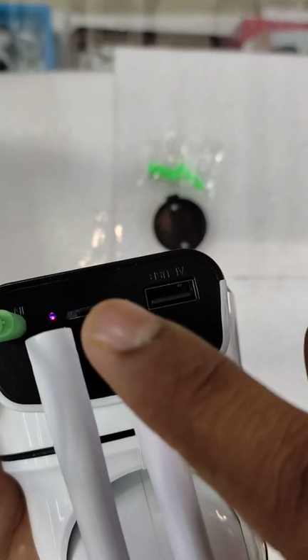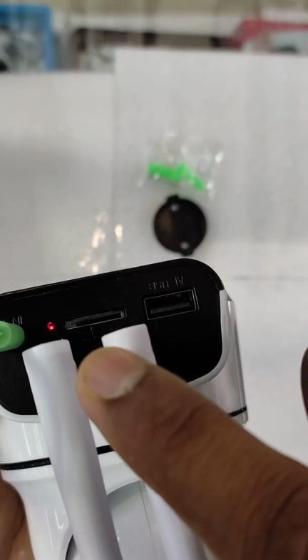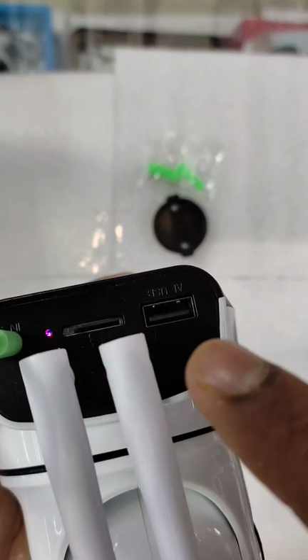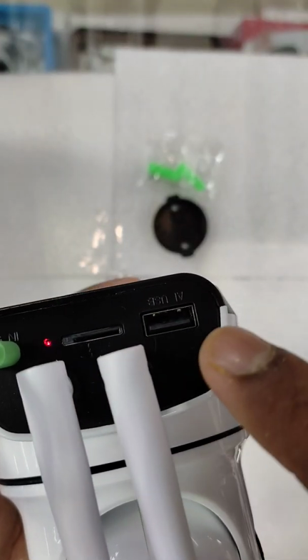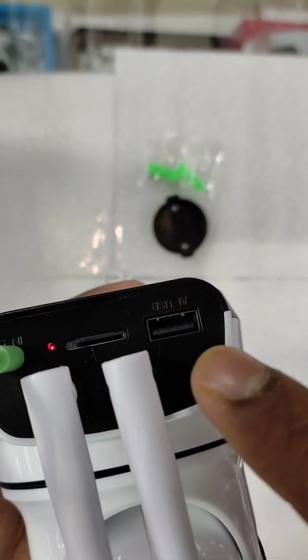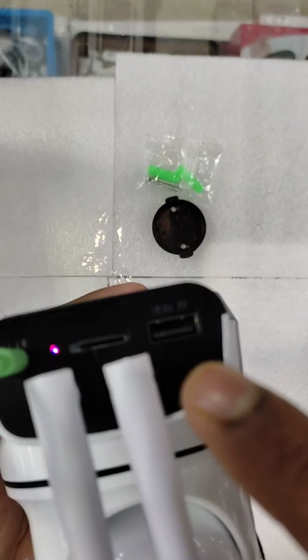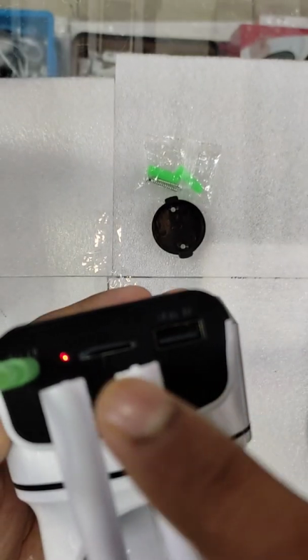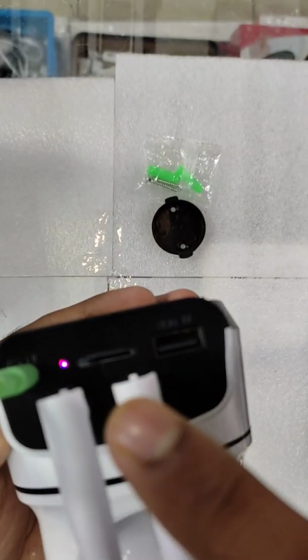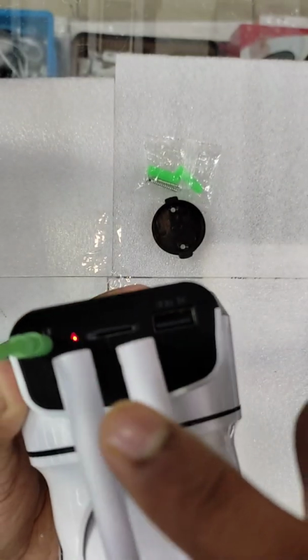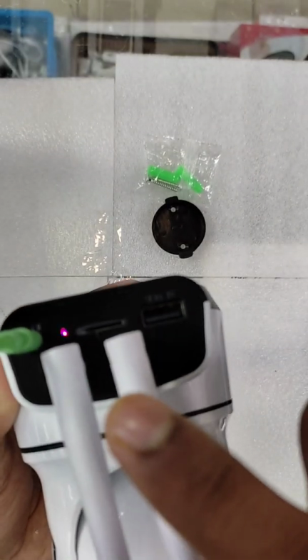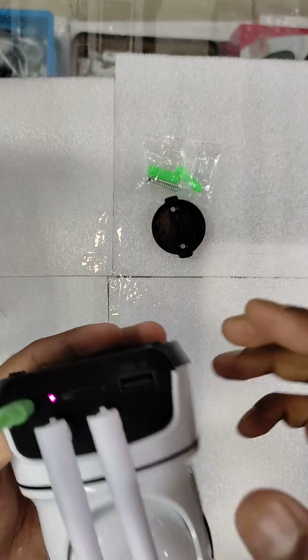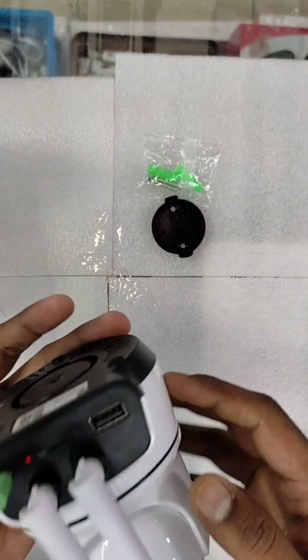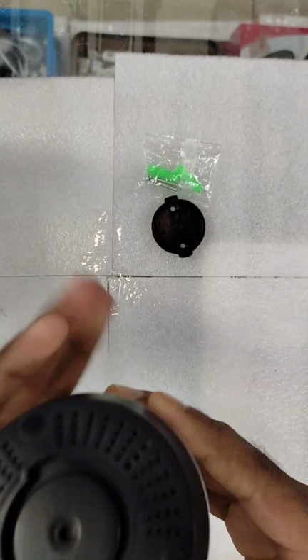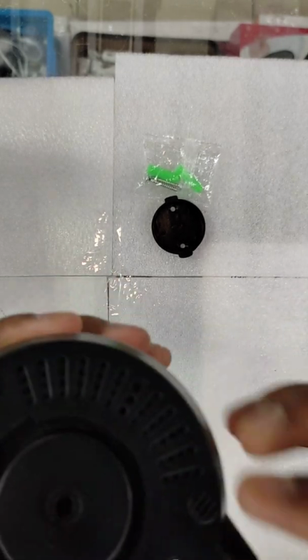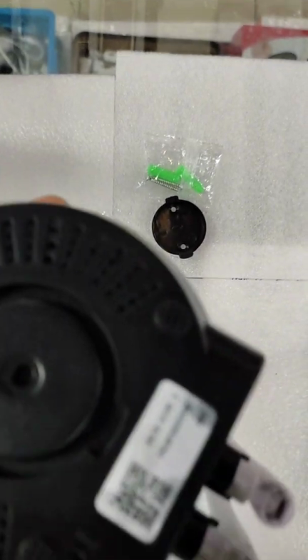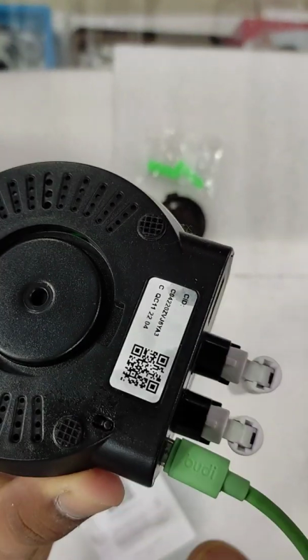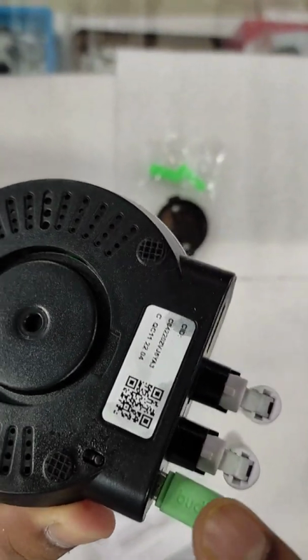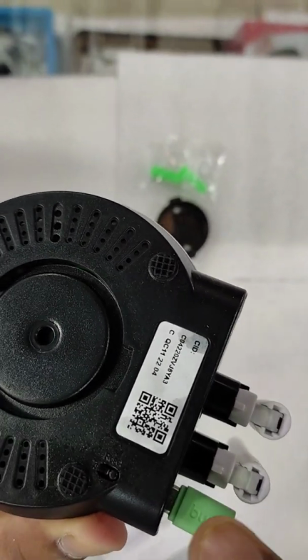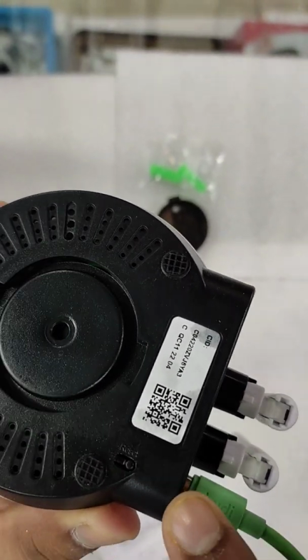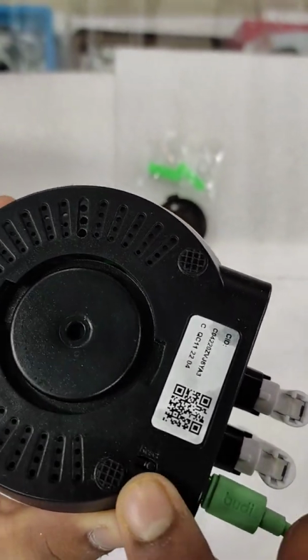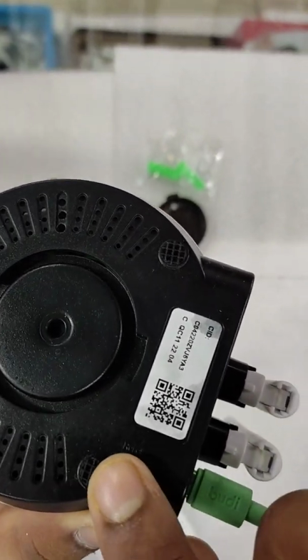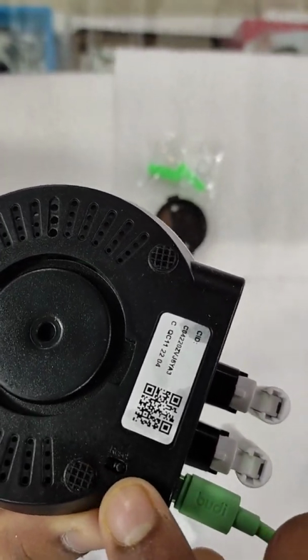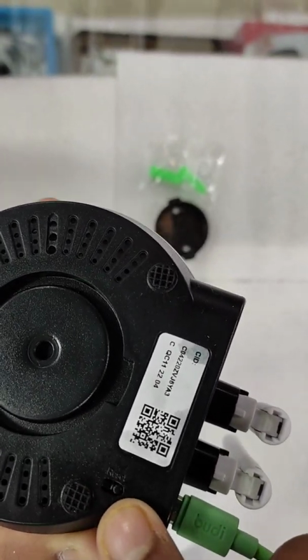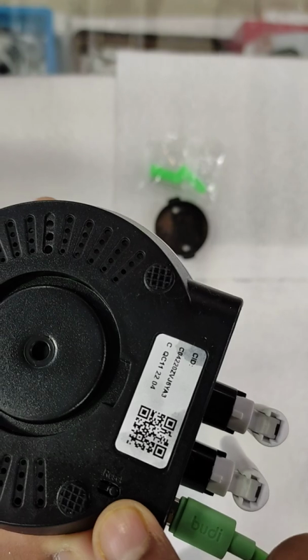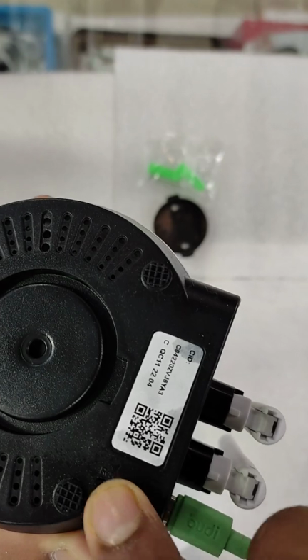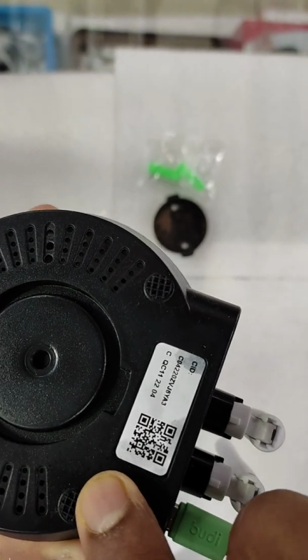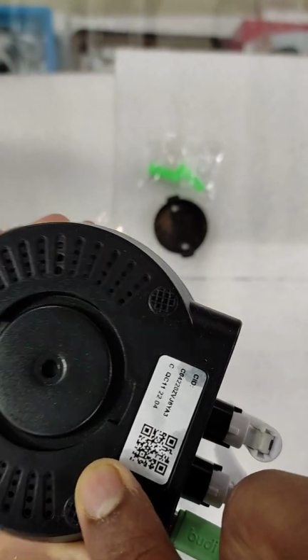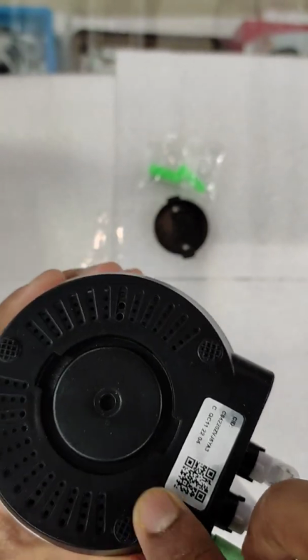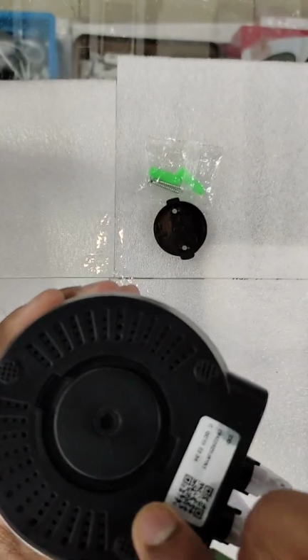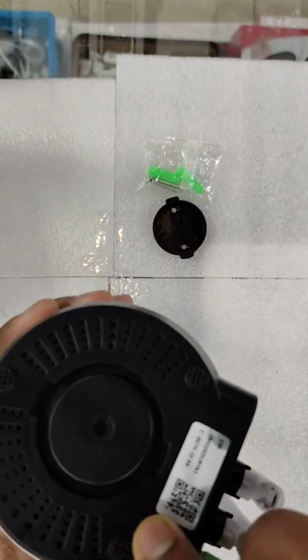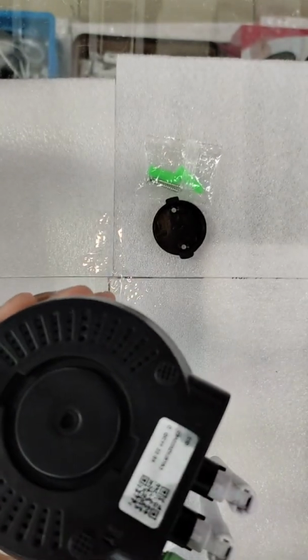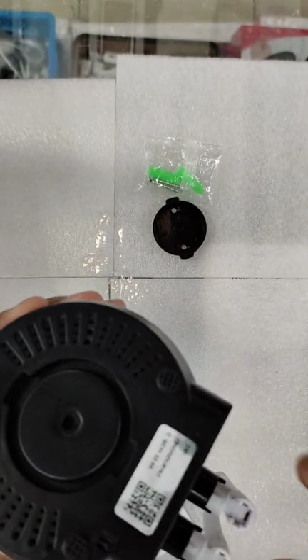There is USB — you can put the memory card in, memory card is for backup. And there is a reset button on the backside. See there — reset button. You can reset it for five seconds, this automatically resets.